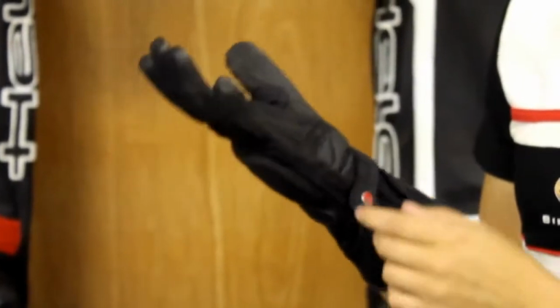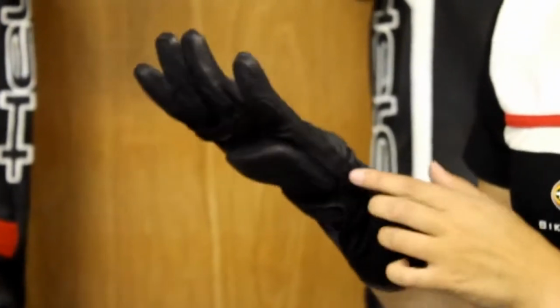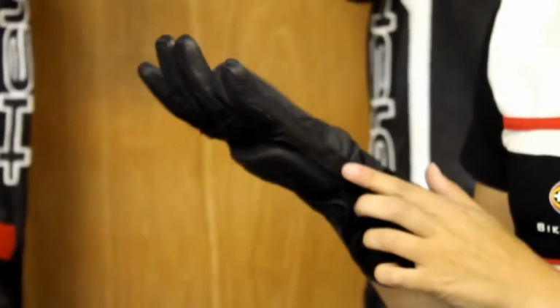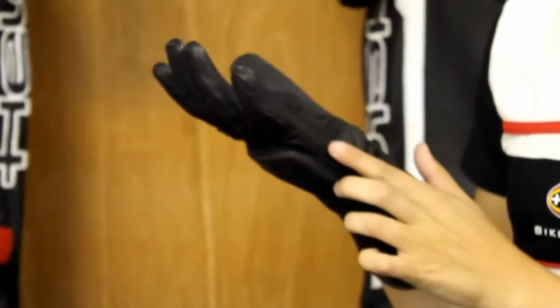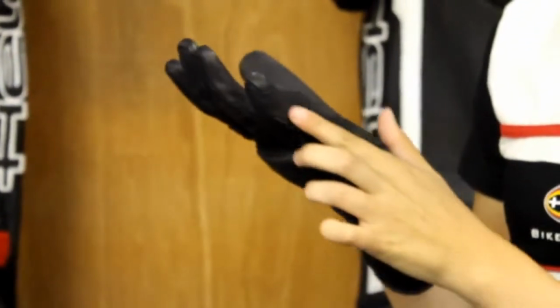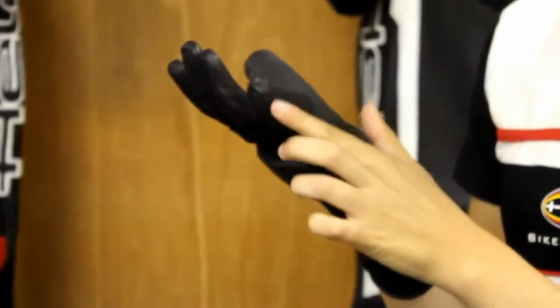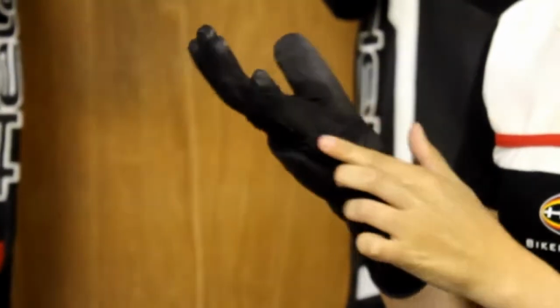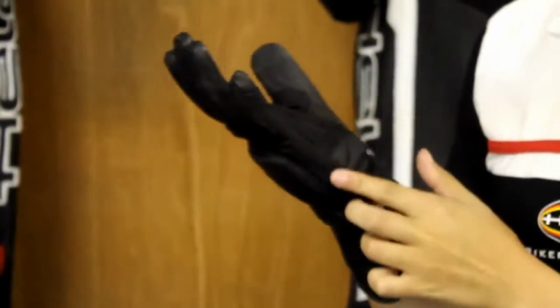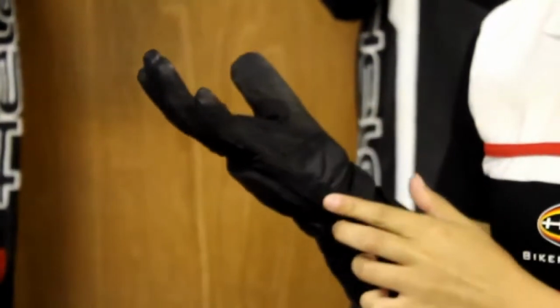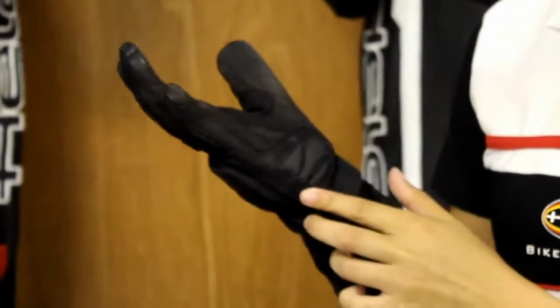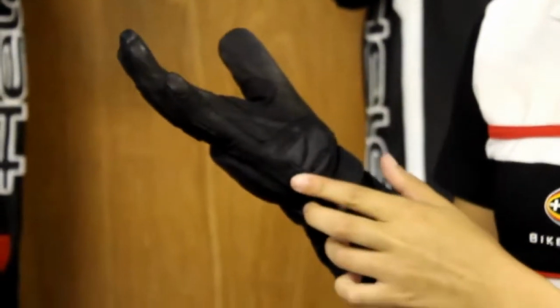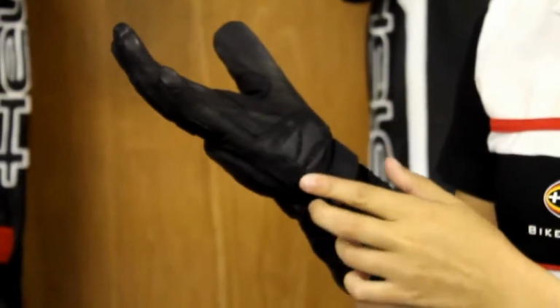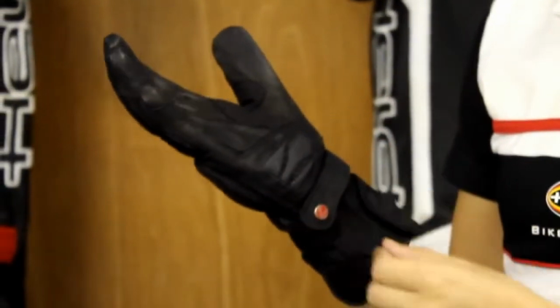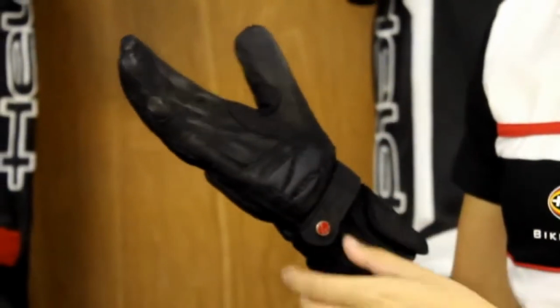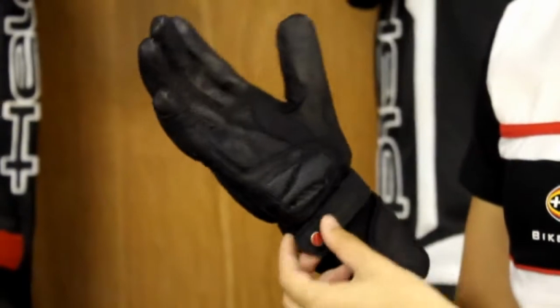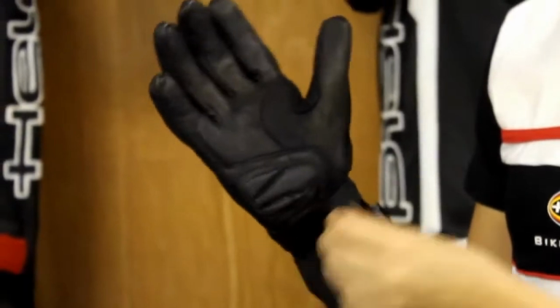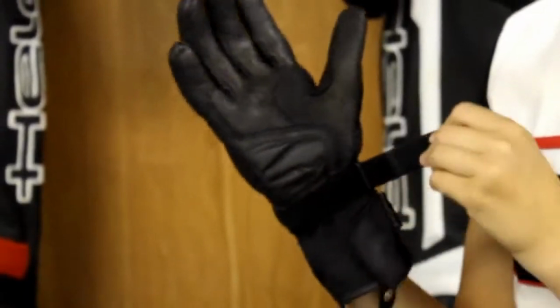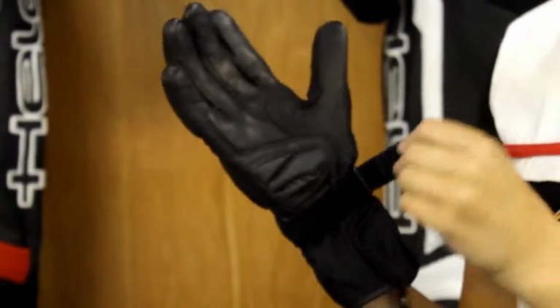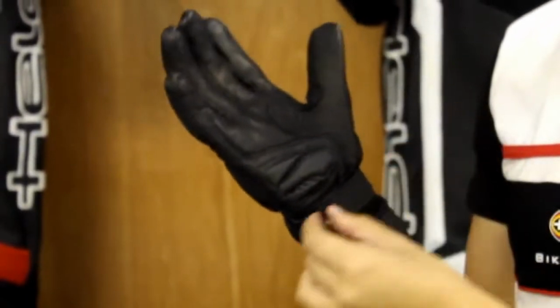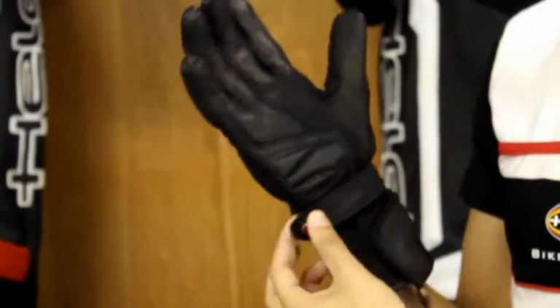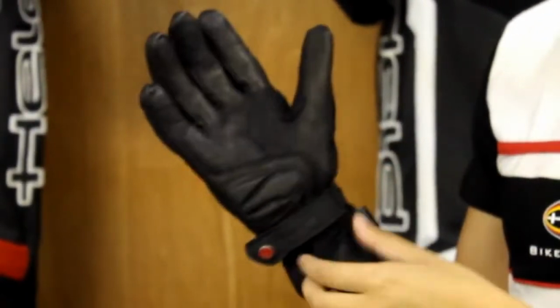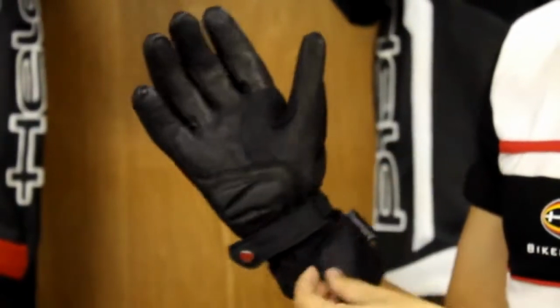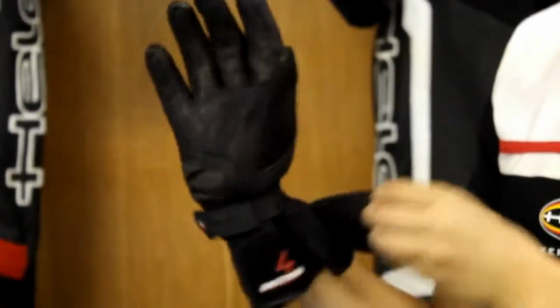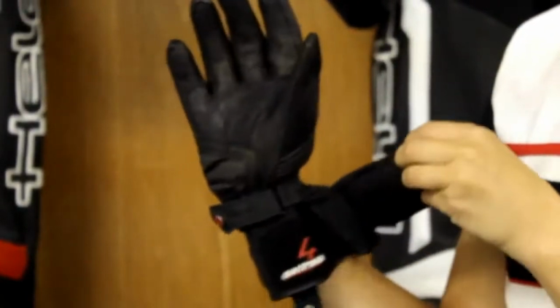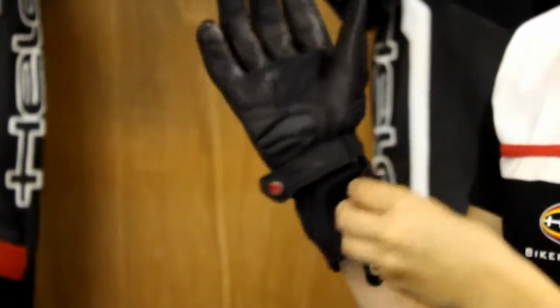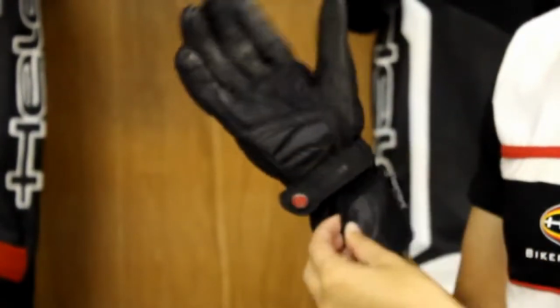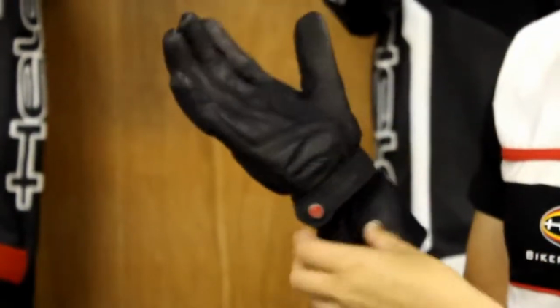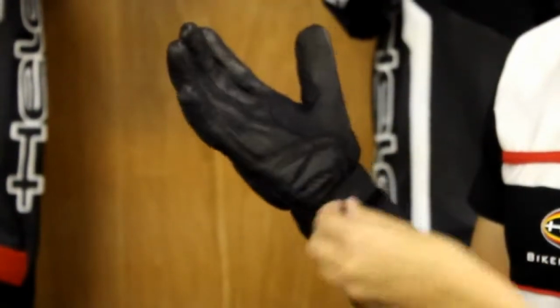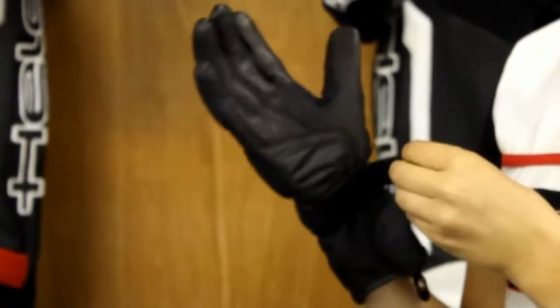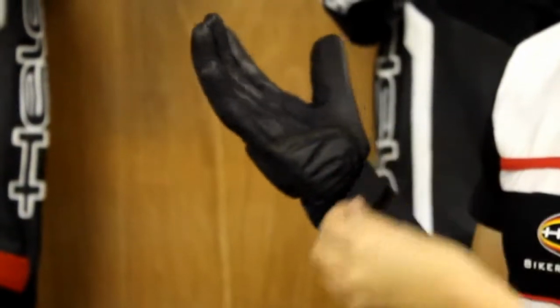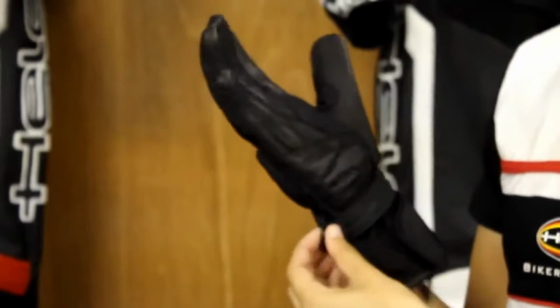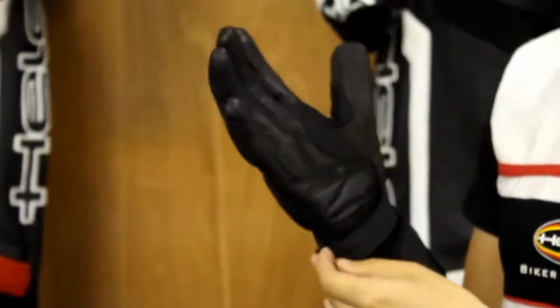You also have a reinforced side right here just for some protection, and then it's a dual adjustment system here and right here for a snug fit.